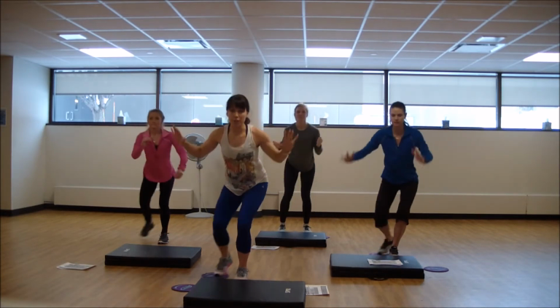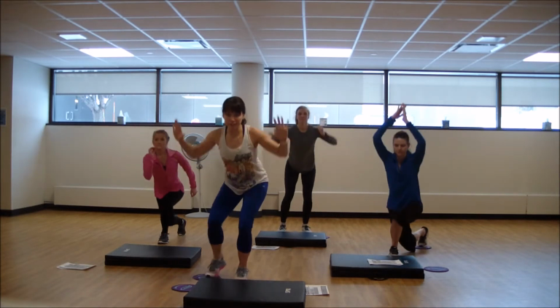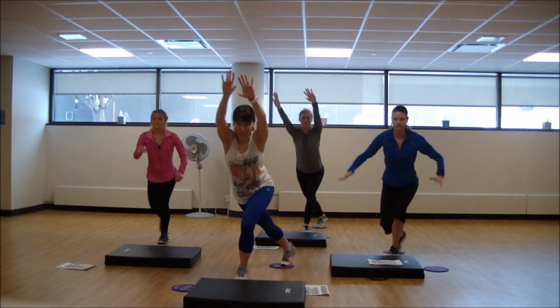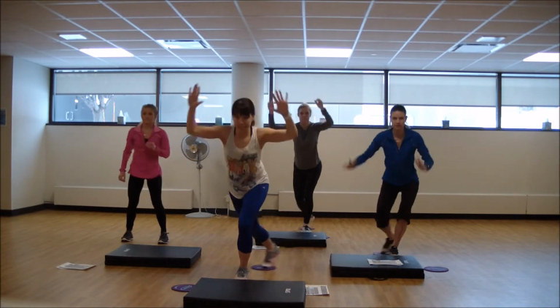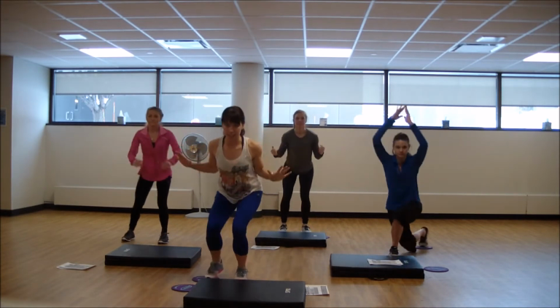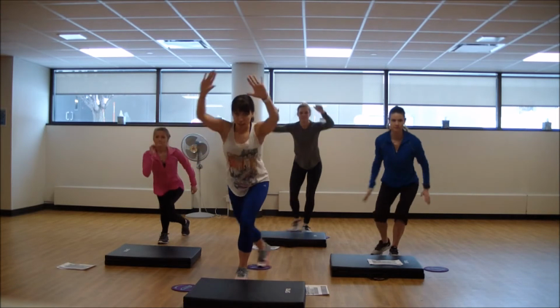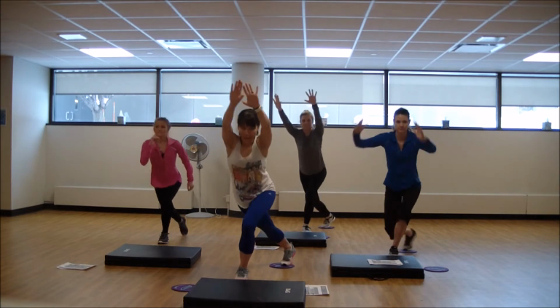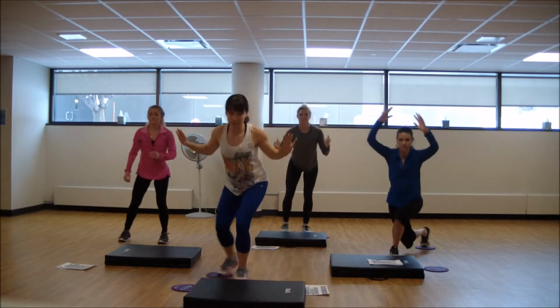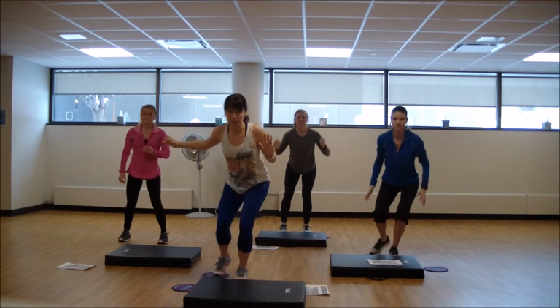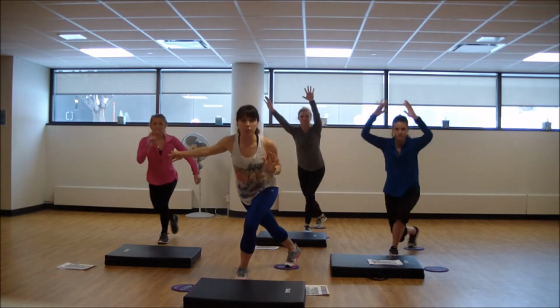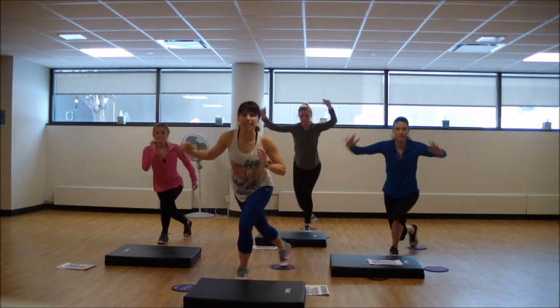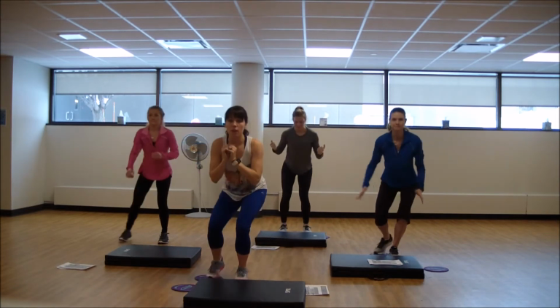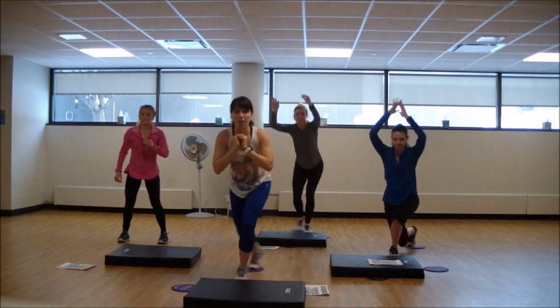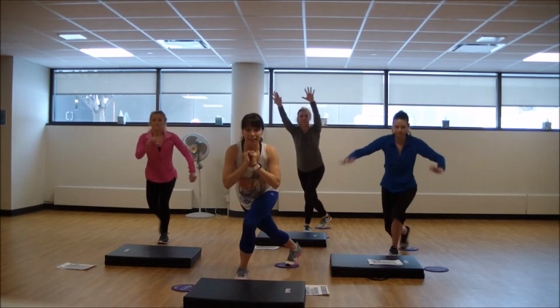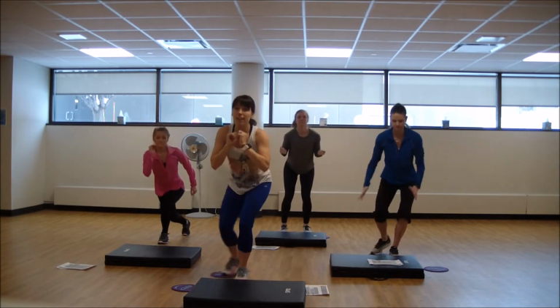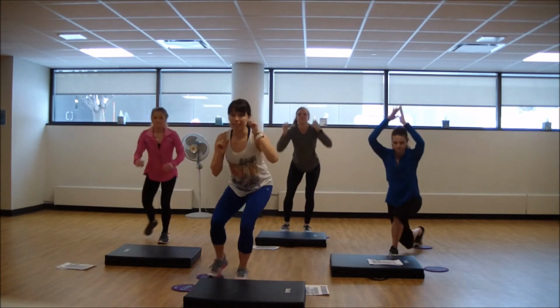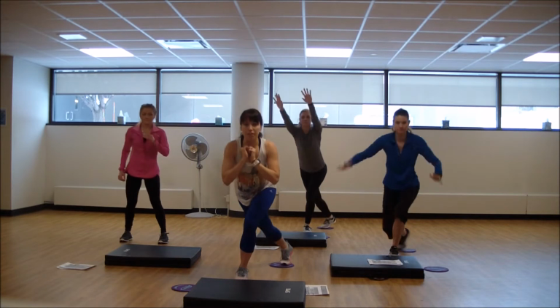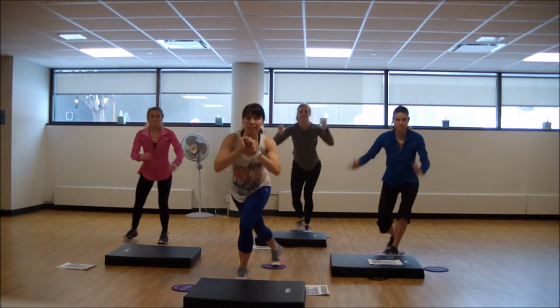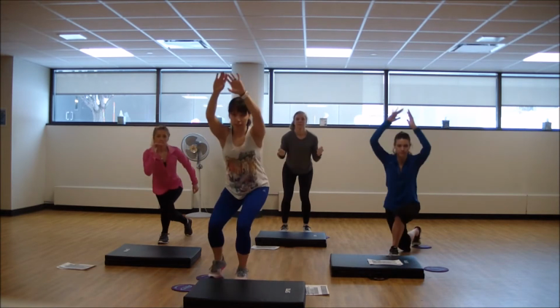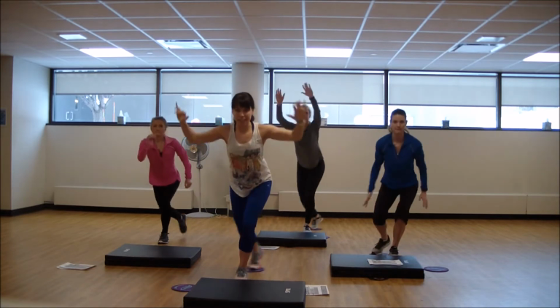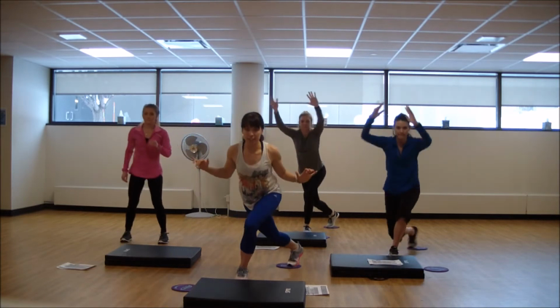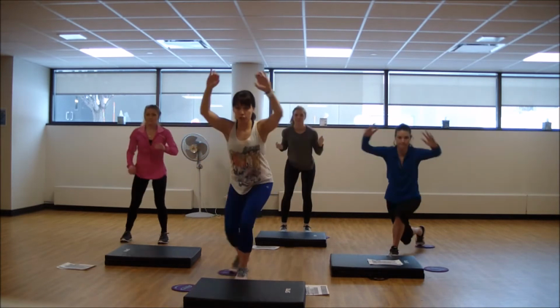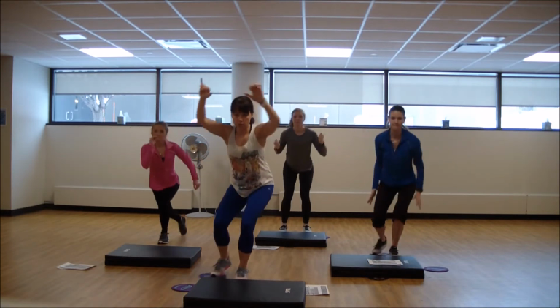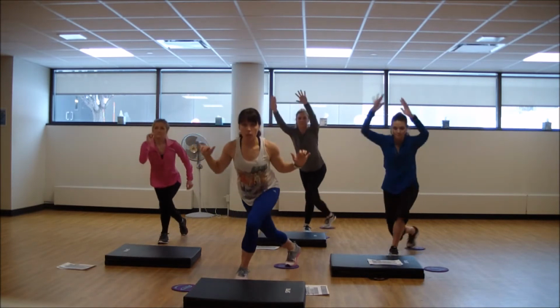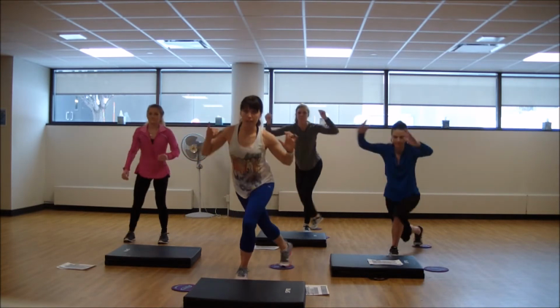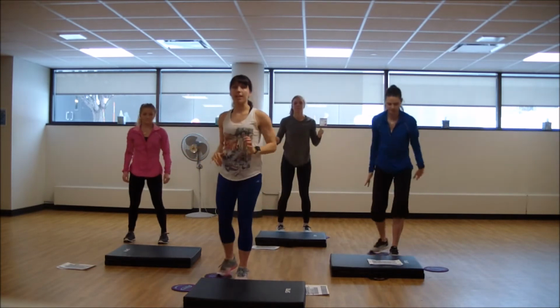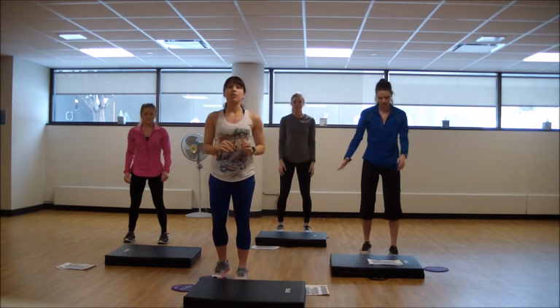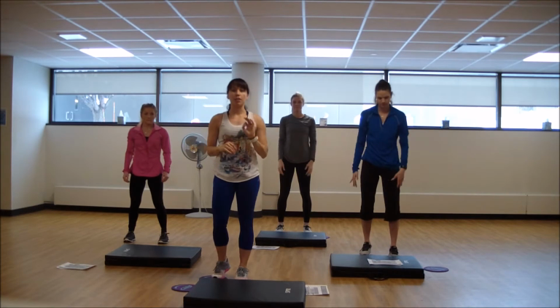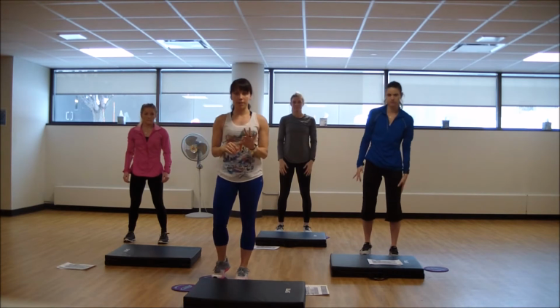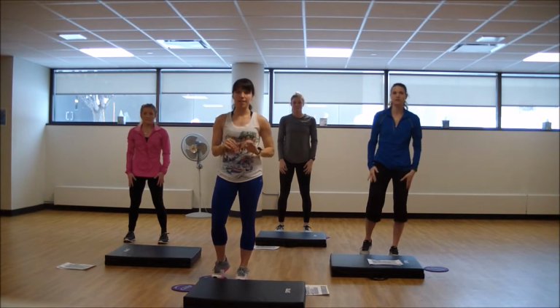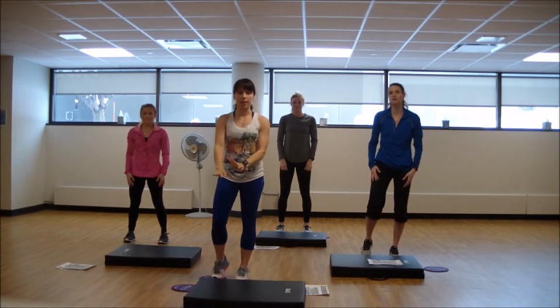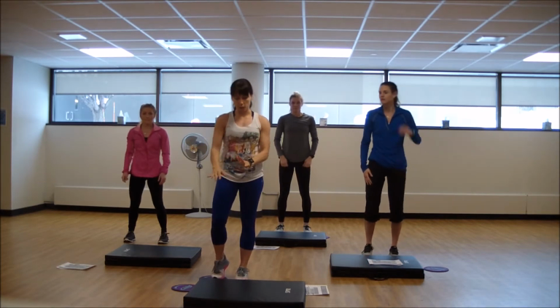Notice we have different levels of intensity here. Becca over here is doing the beginner without the glider, Melanie with your intermediate, and Kendra with your advanced. We're going to do that three more times and then we'll hit the plank work.